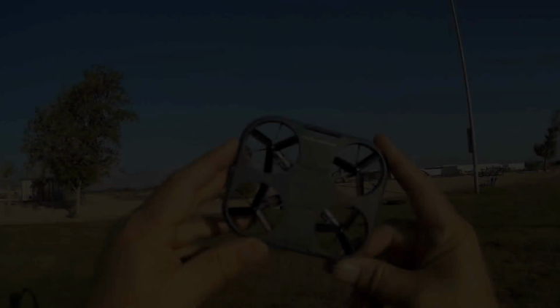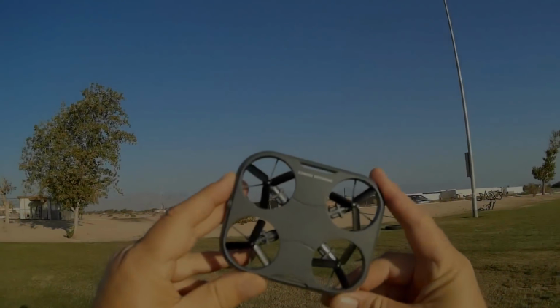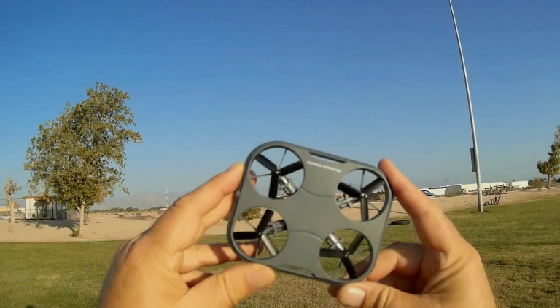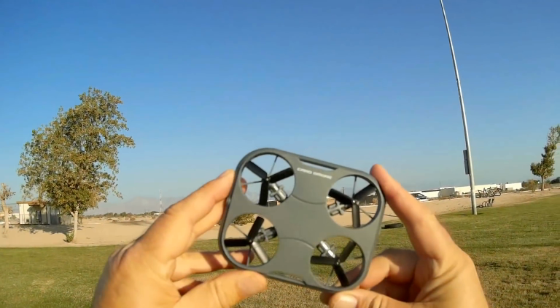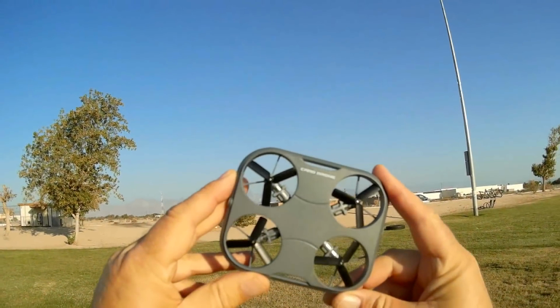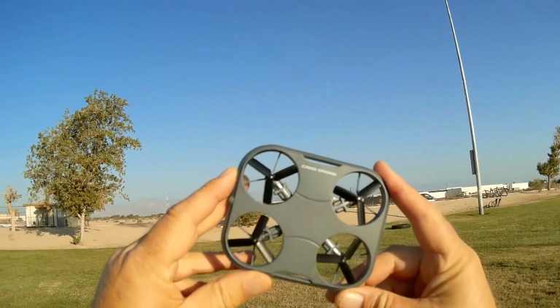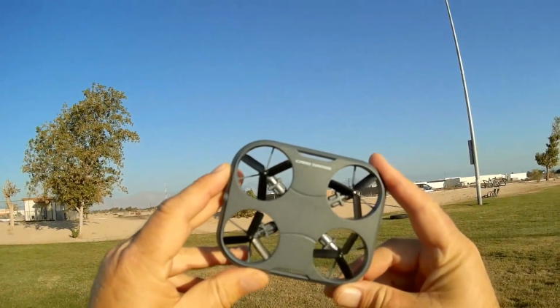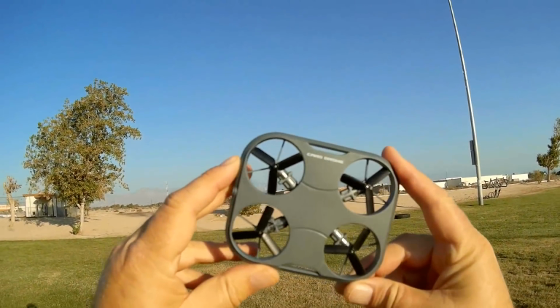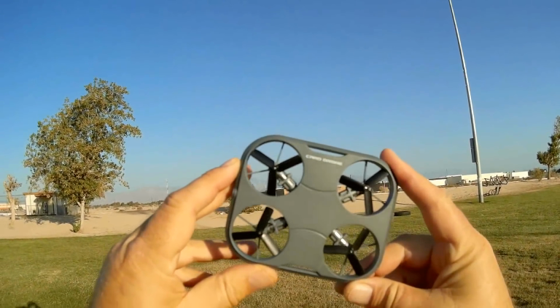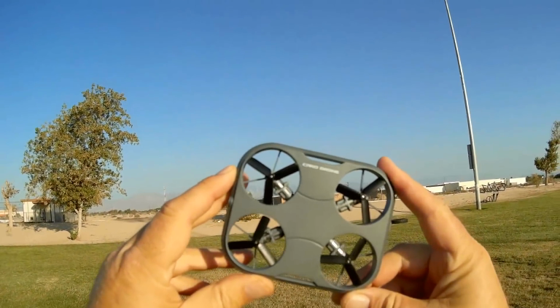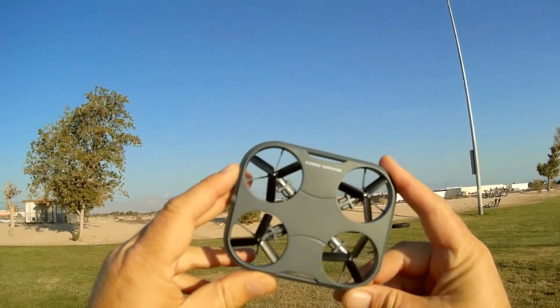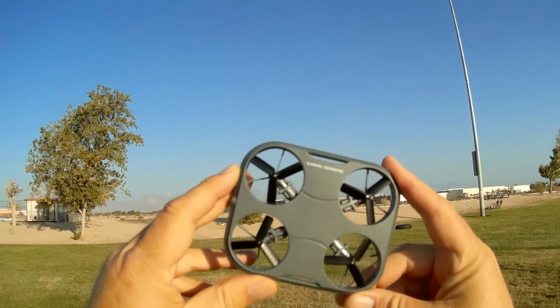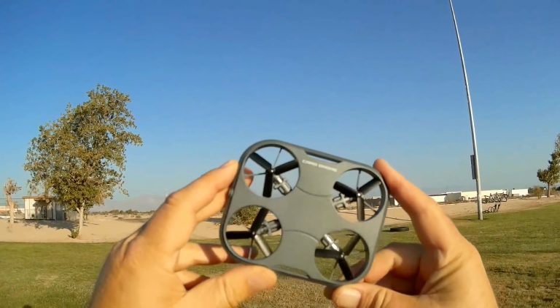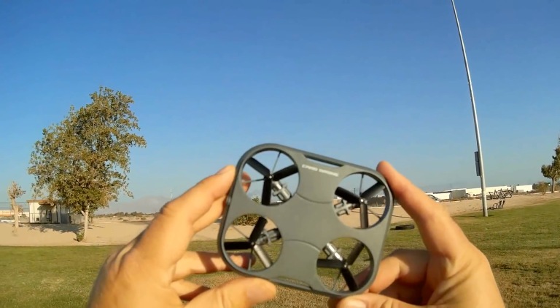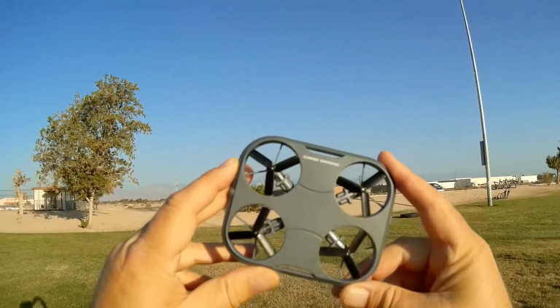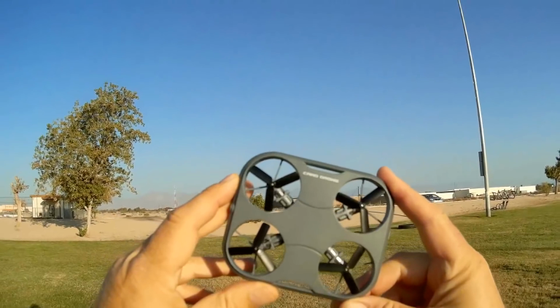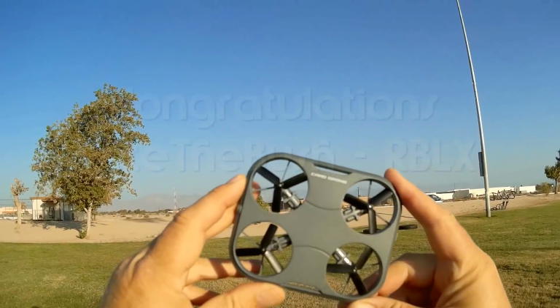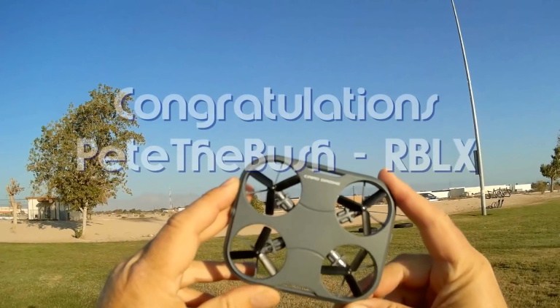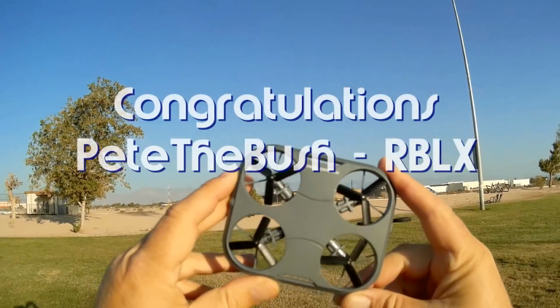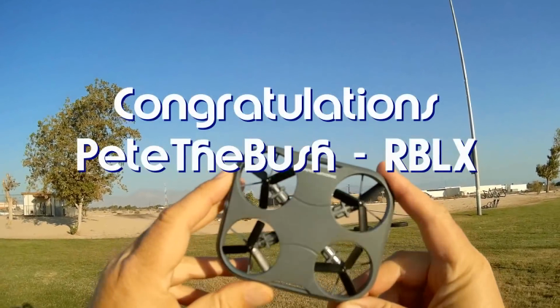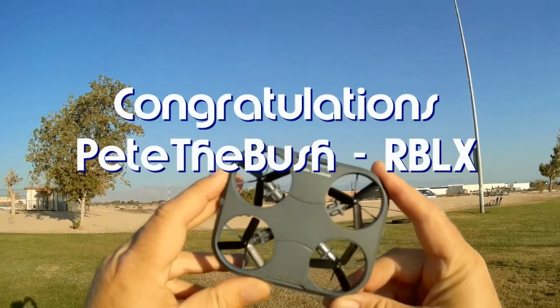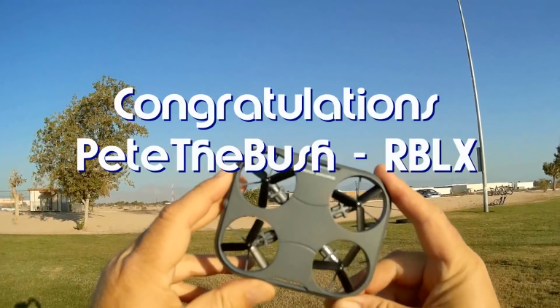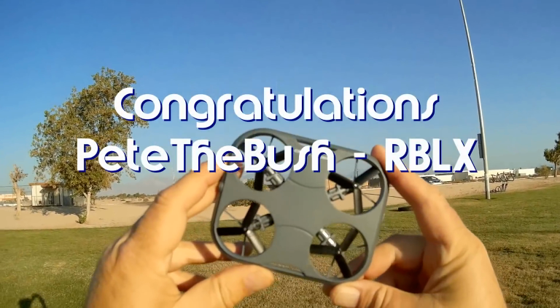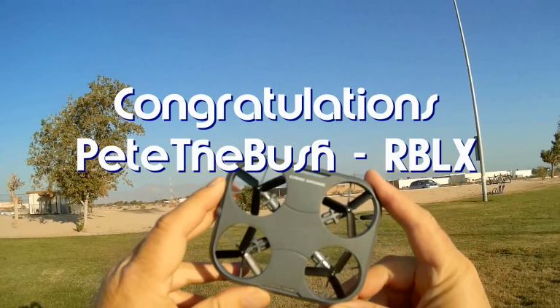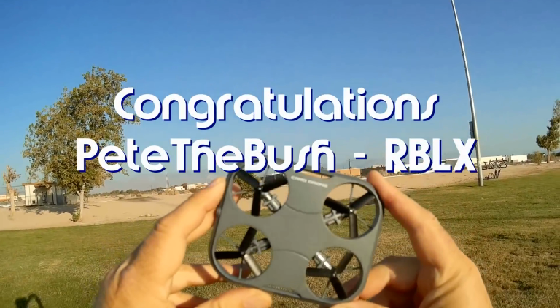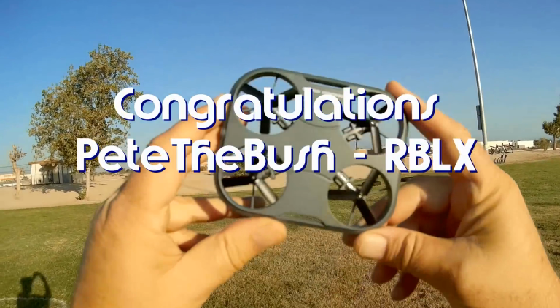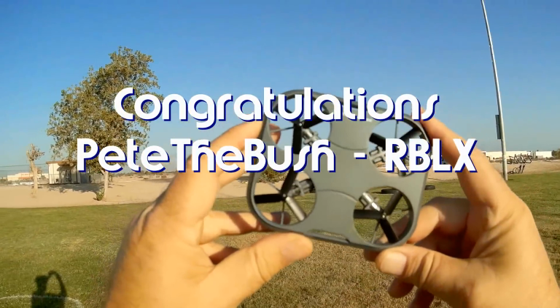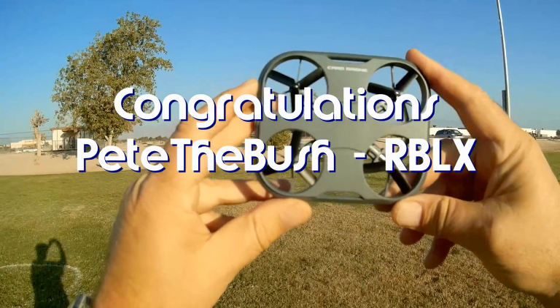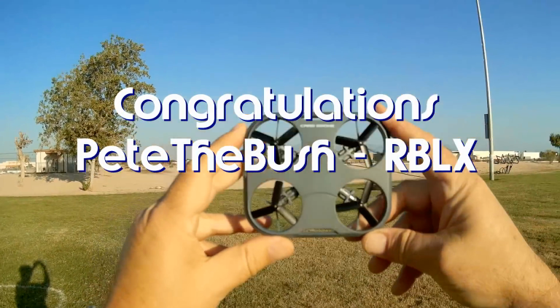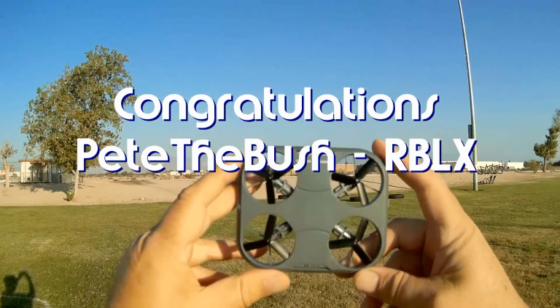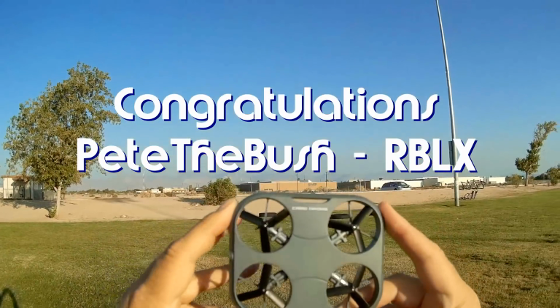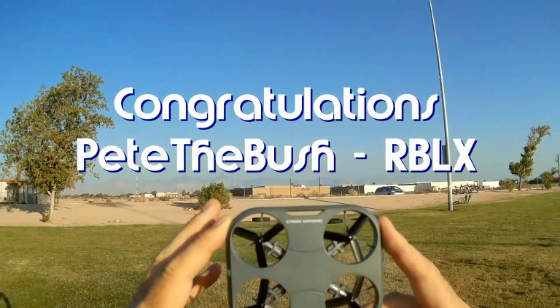Good morning, QuadCopter101, and before we get started, let's get some shout-outs out of the way. Today's shout-out goes to Pete the Bush RBLX. Pete the Bush RBLX was the first to say 'first' in one of my recent videos, and thus wins a shout-out.